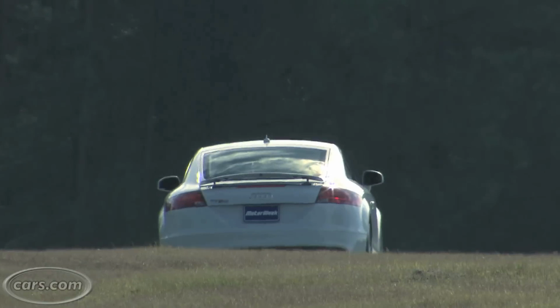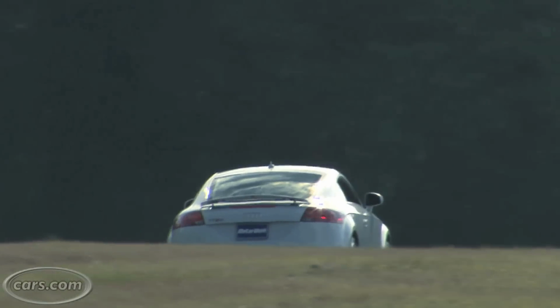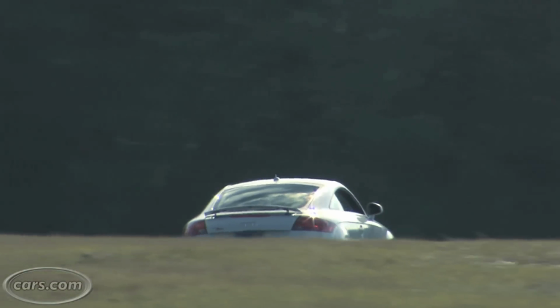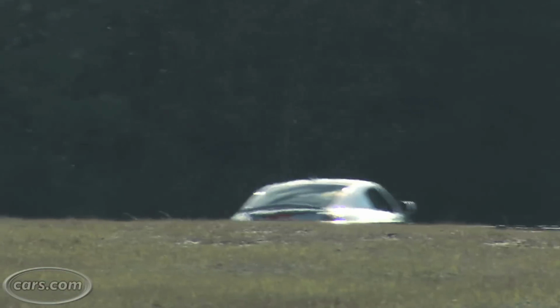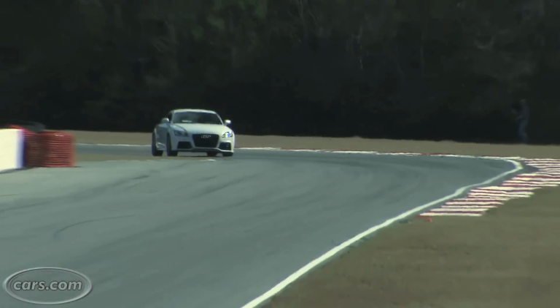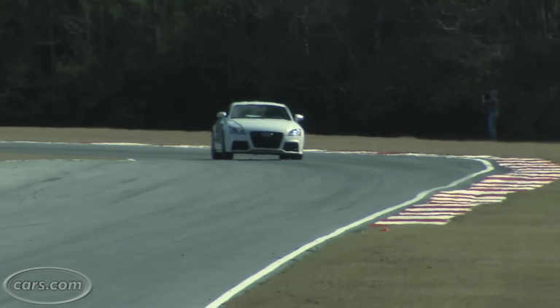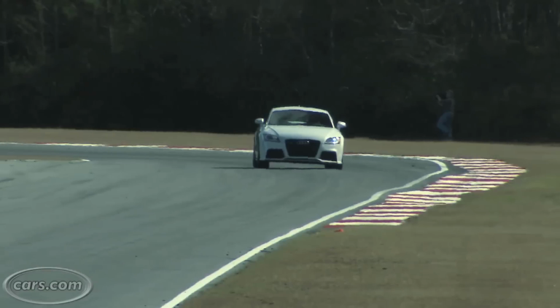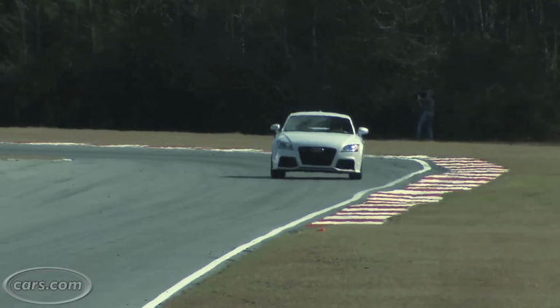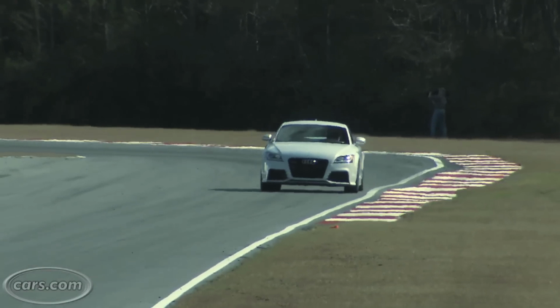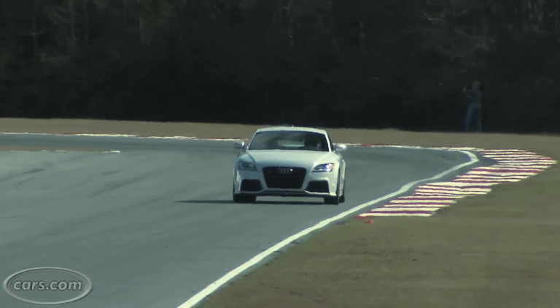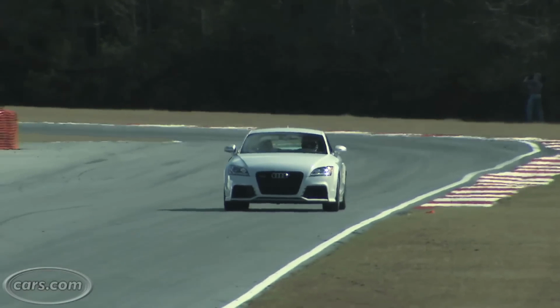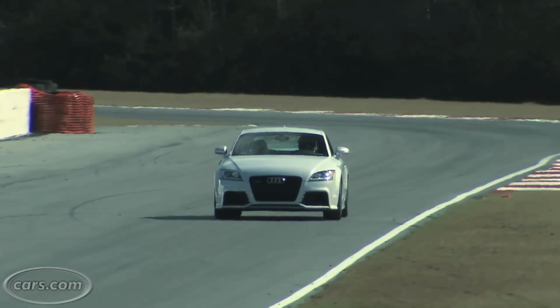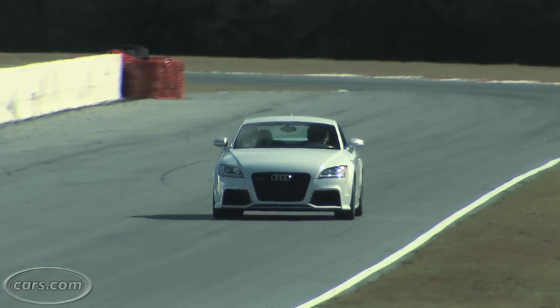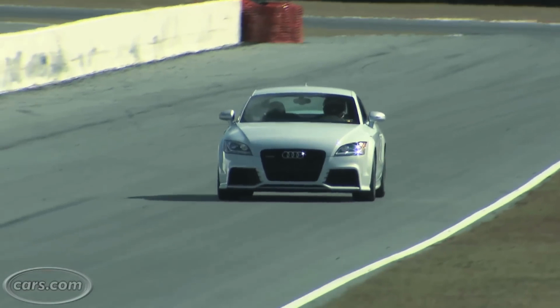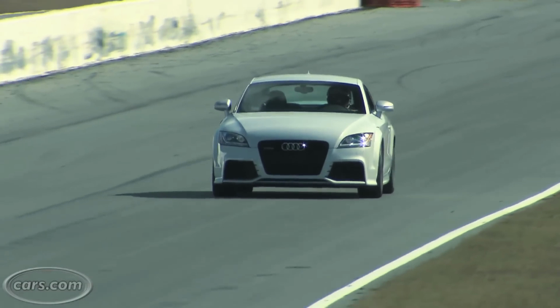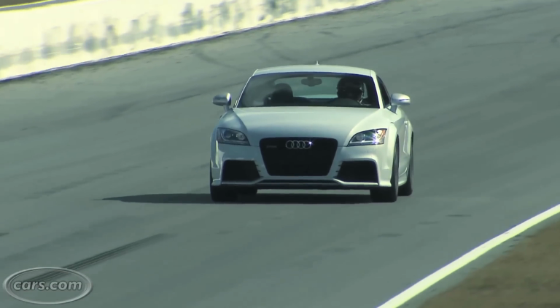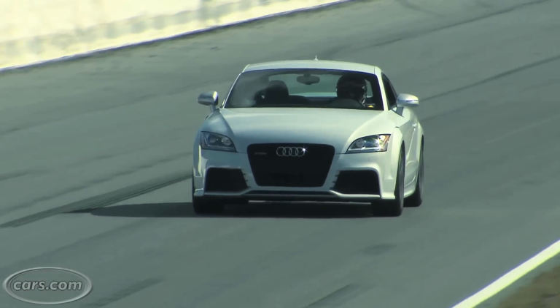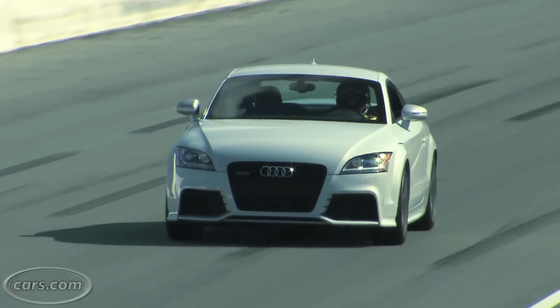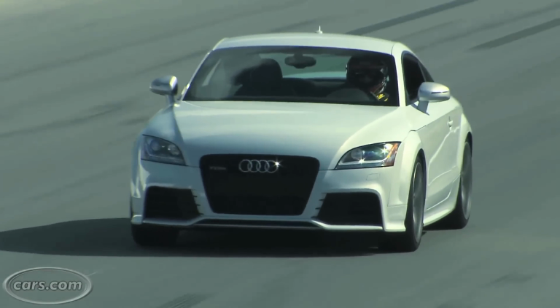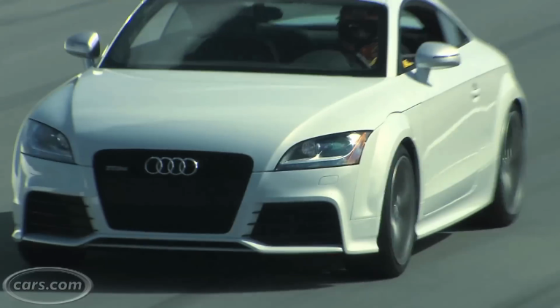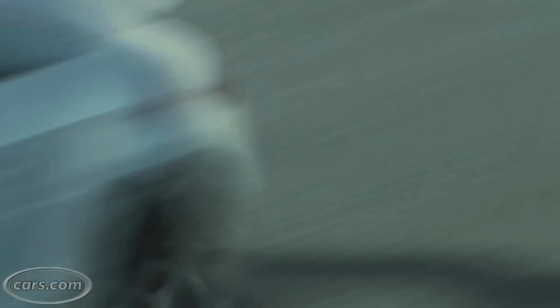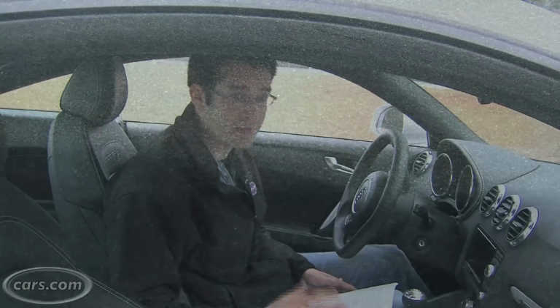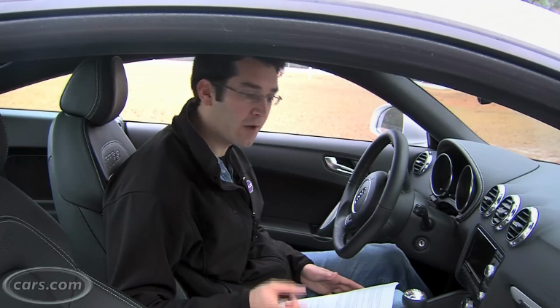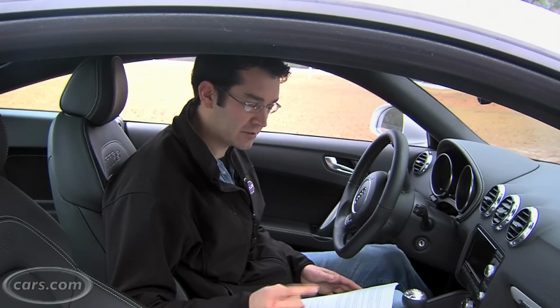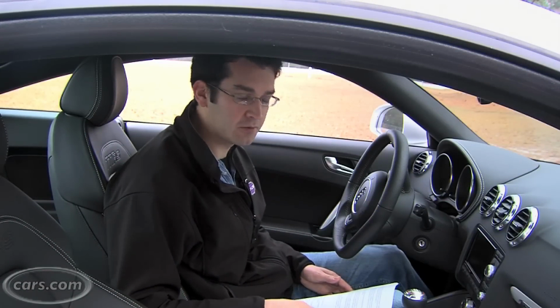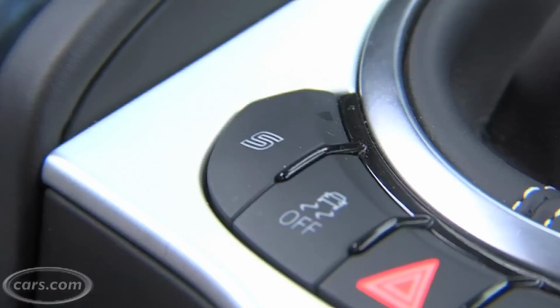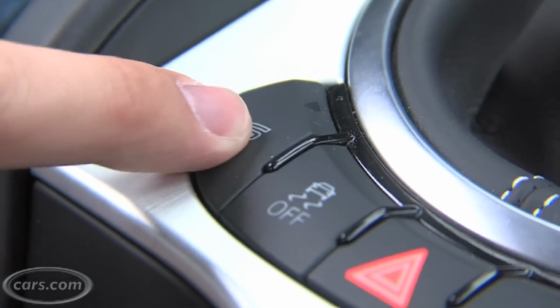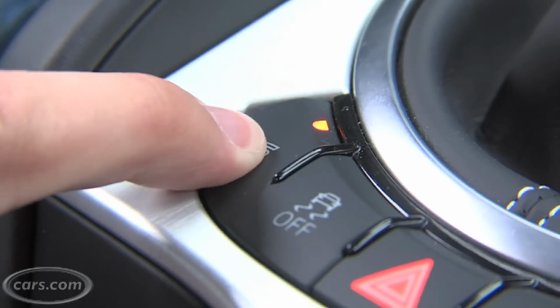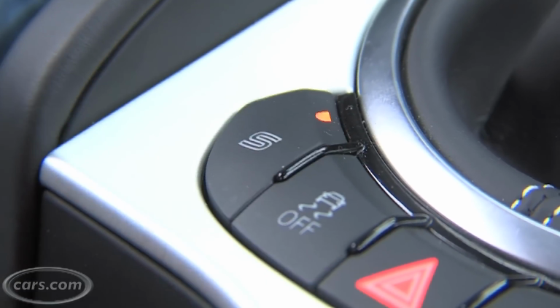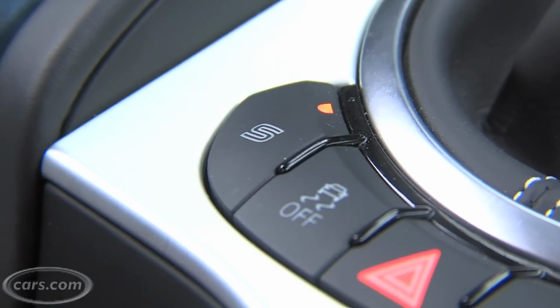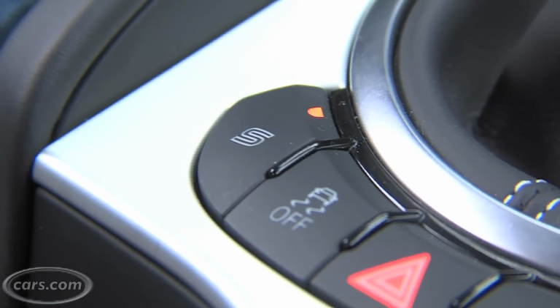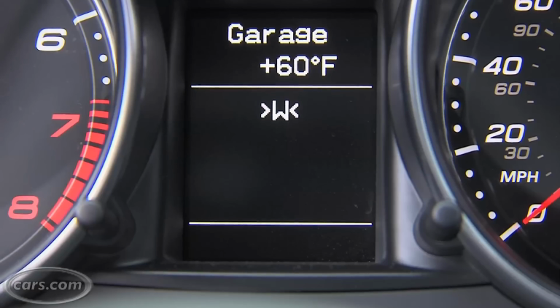The RS uses a magnetic ride control suspension that automatically adjusts for different road conditions. Compared to the regular TT, you actually feel fewer bumps in the road. When you want that extra firmness, you can hit the sport button which will automatically firm up the suspension.